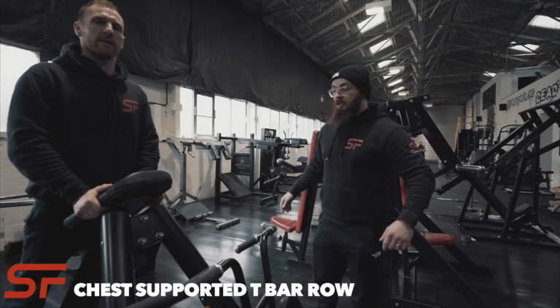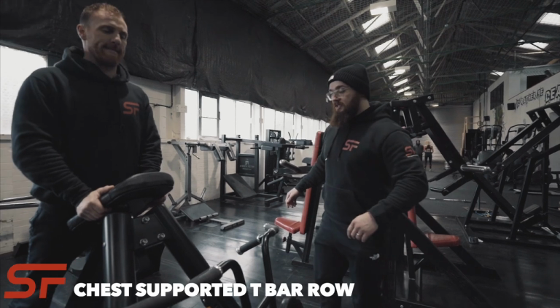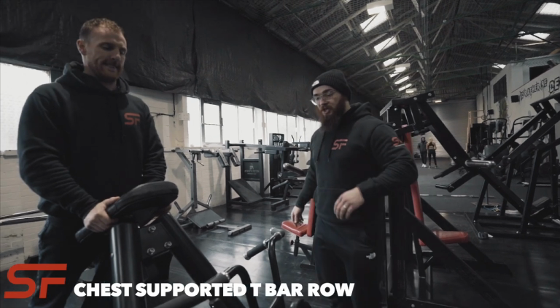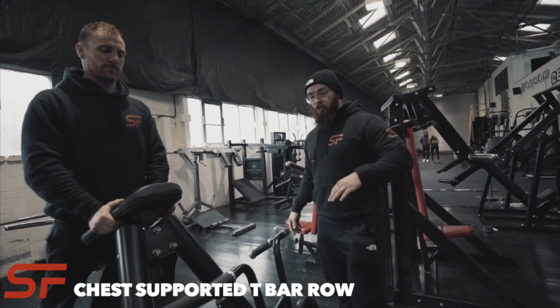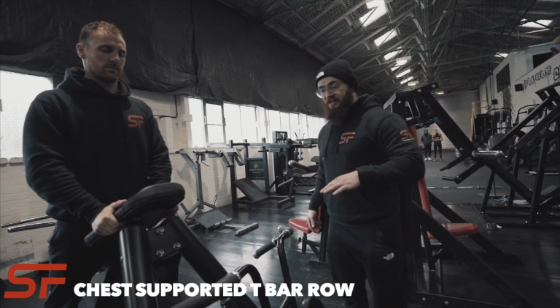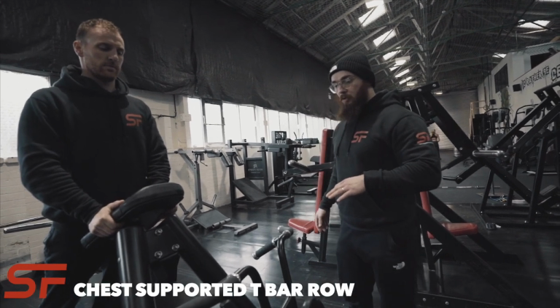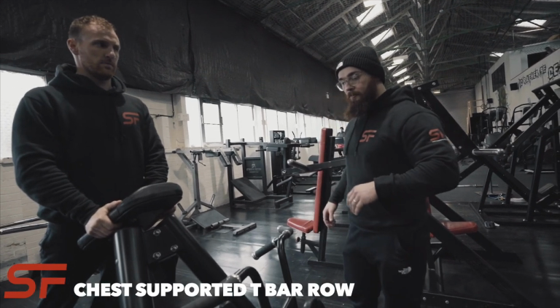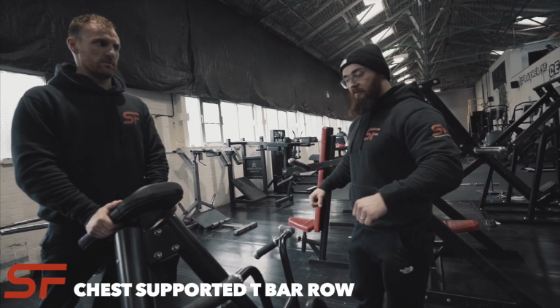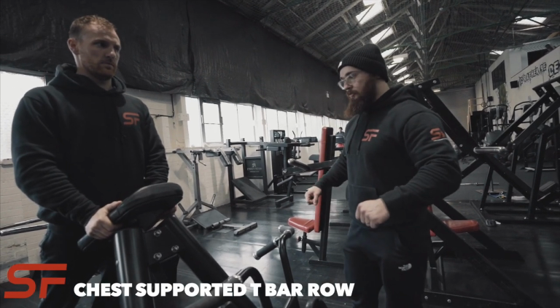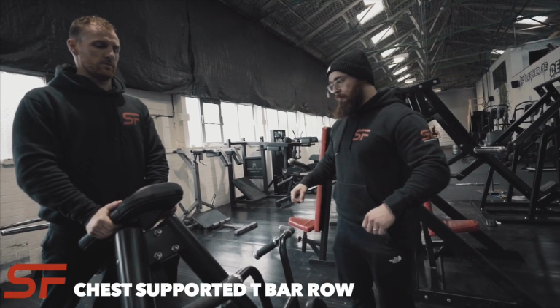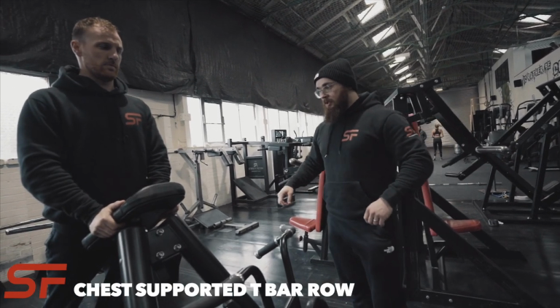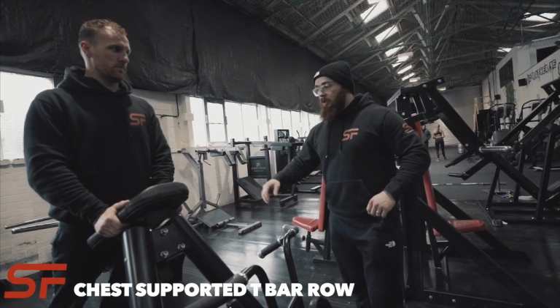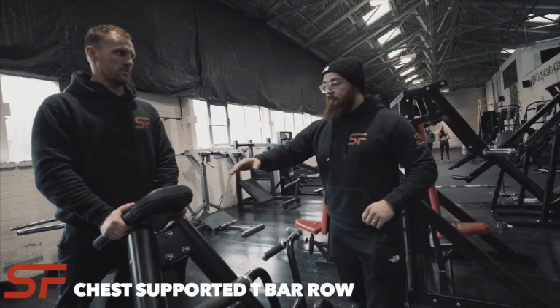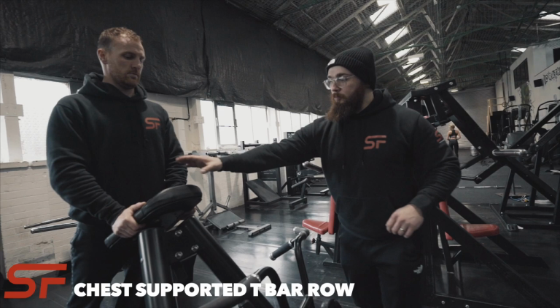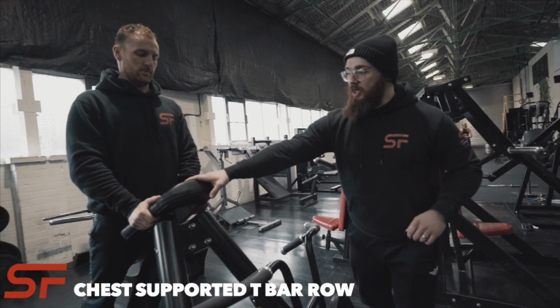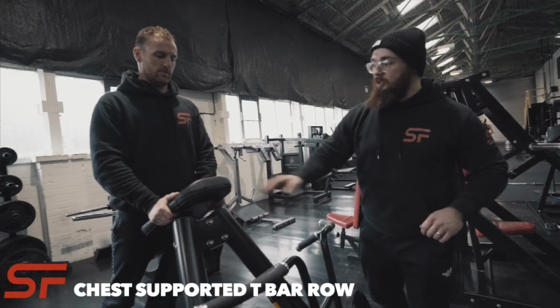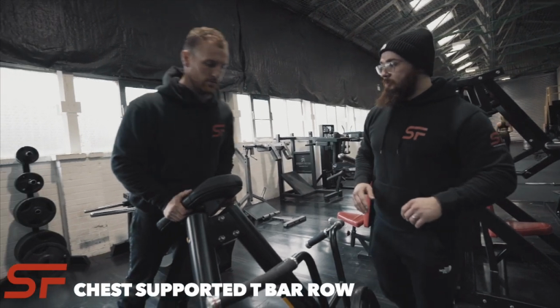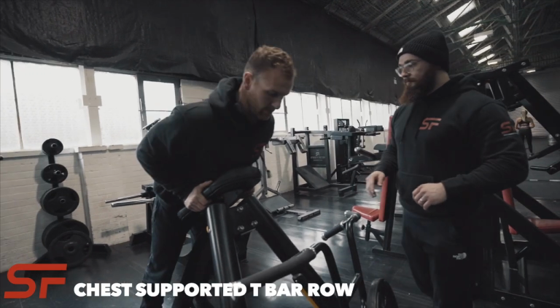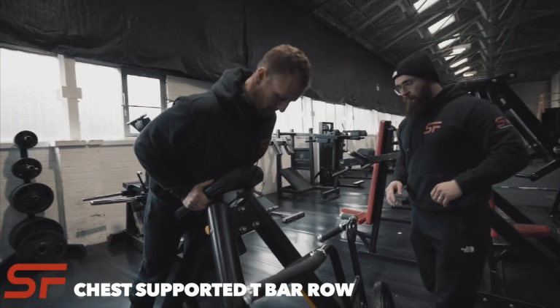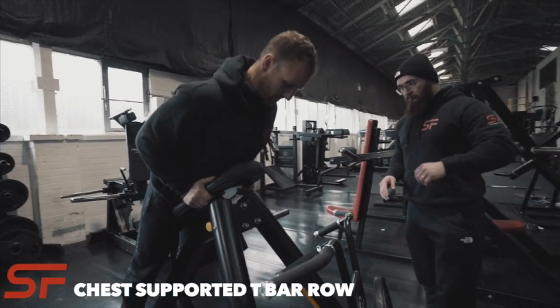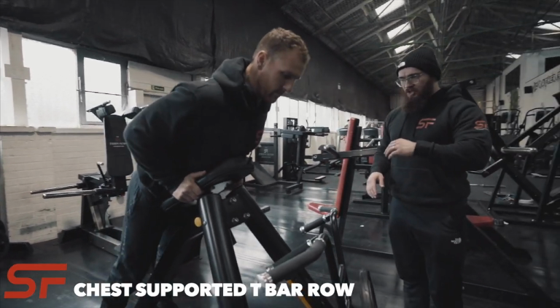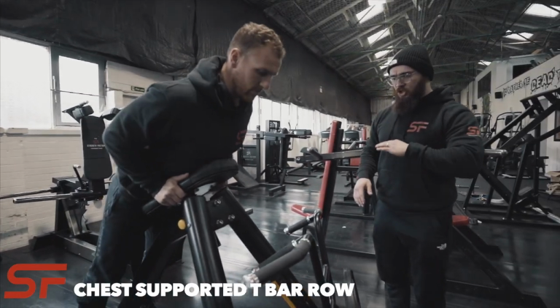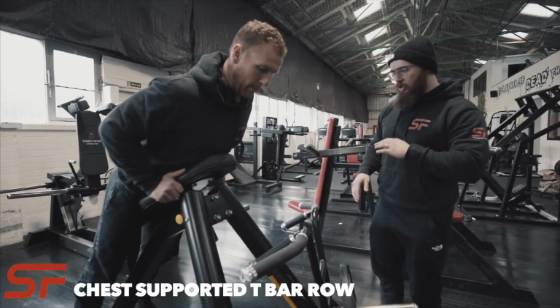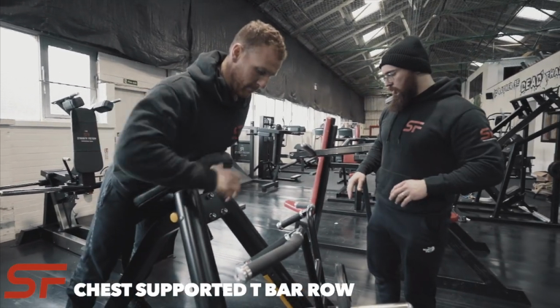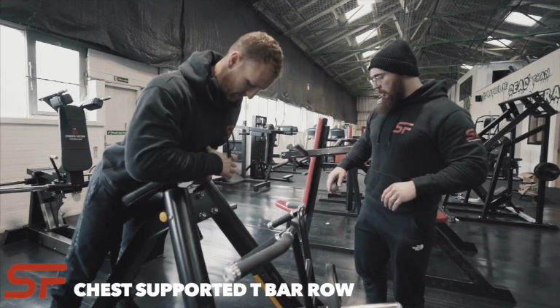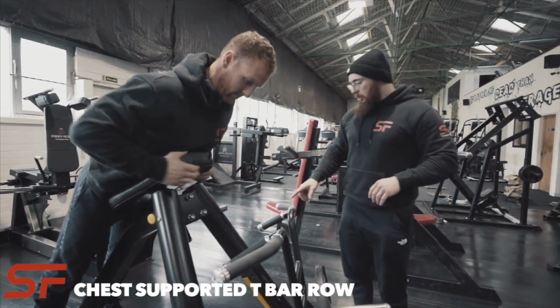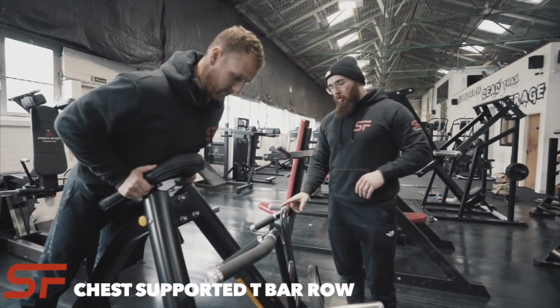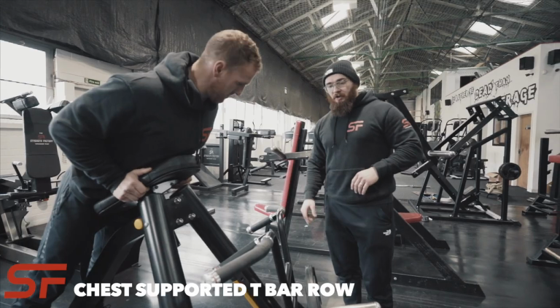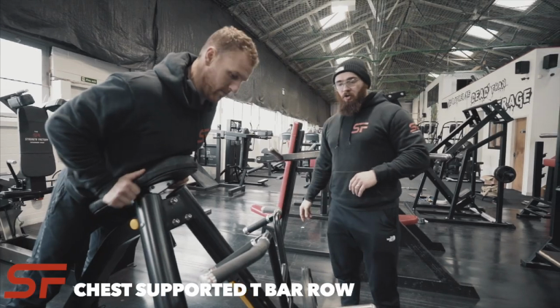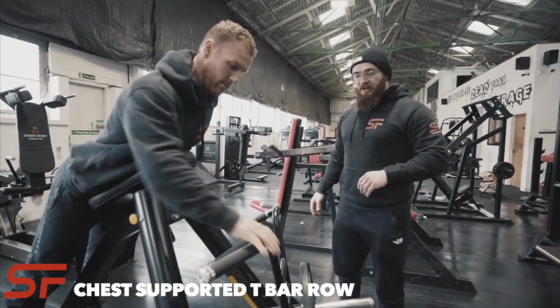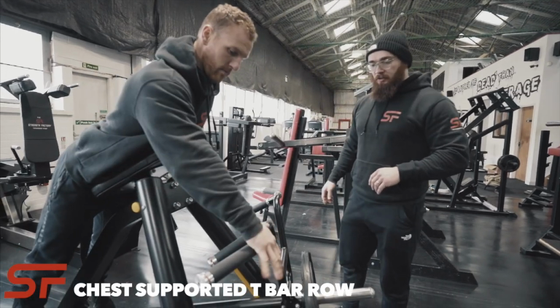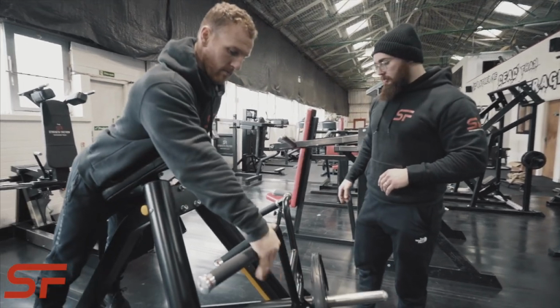This is the chest supported T-bar row overhand grip. We're going to put the chest on the edge of the pad so that it's just on sort of a sternum. We're going to go wide onto the overhand handles.